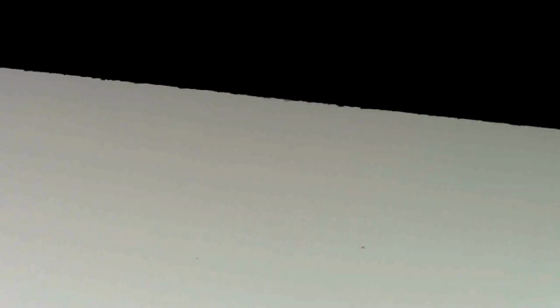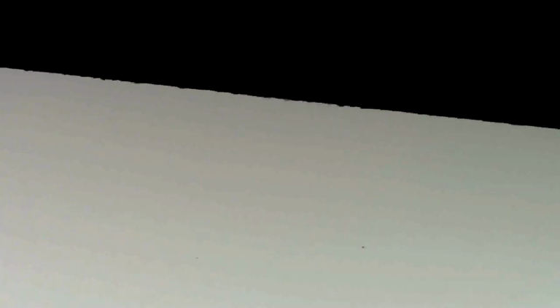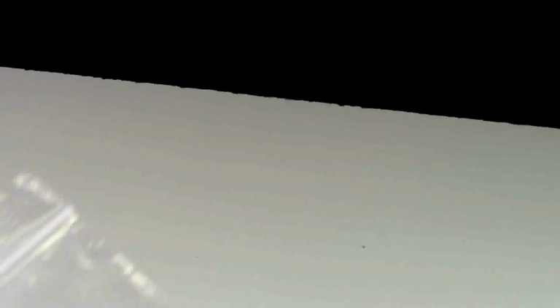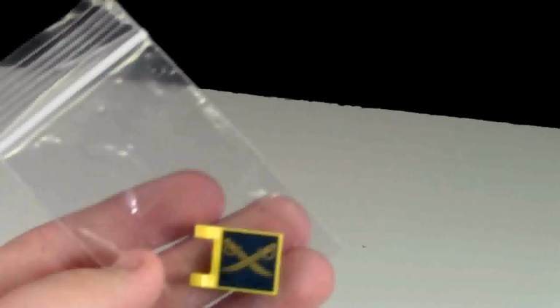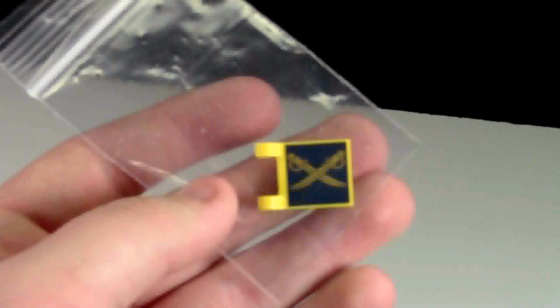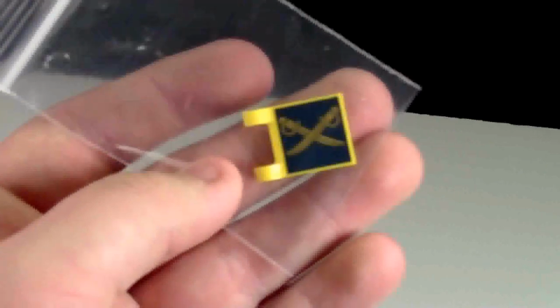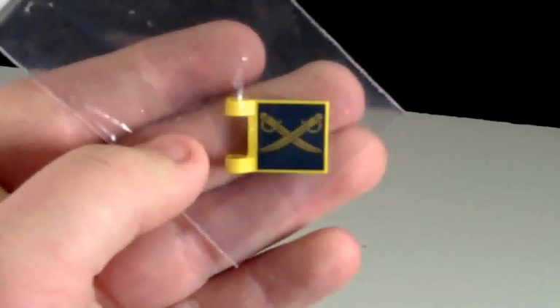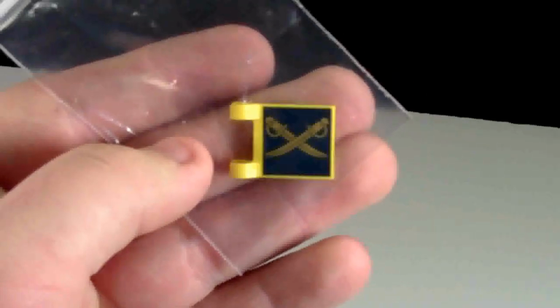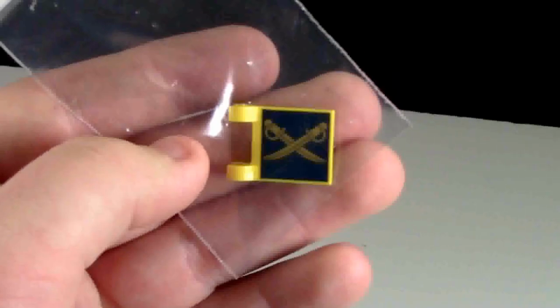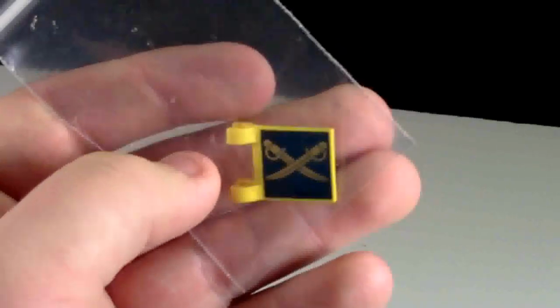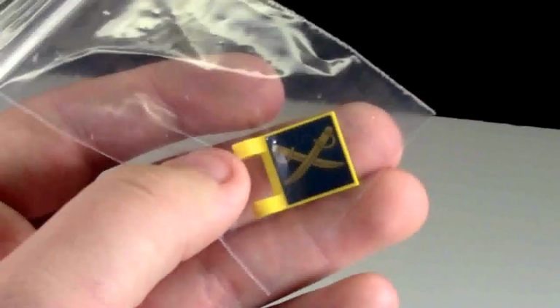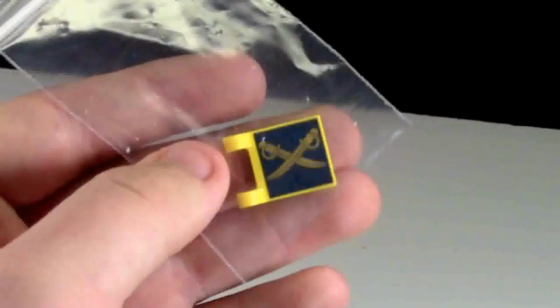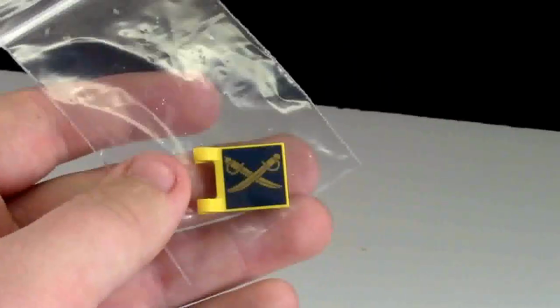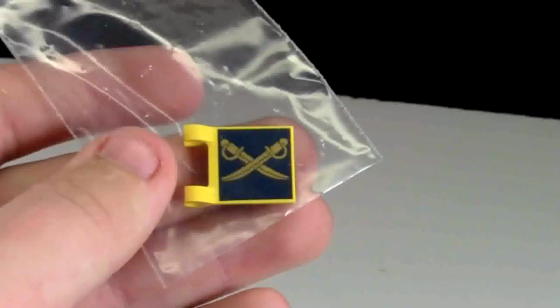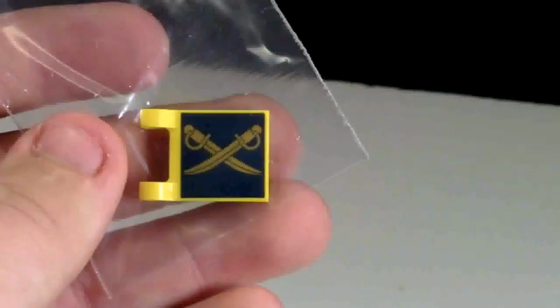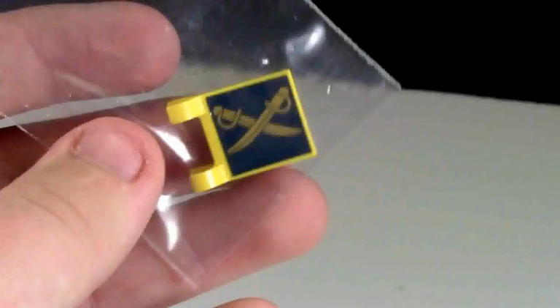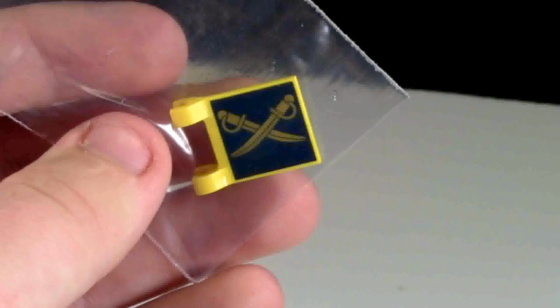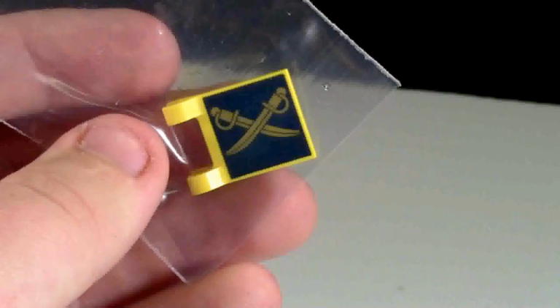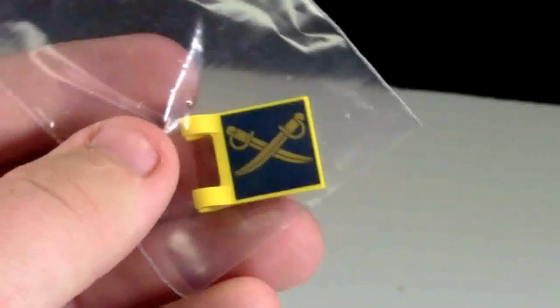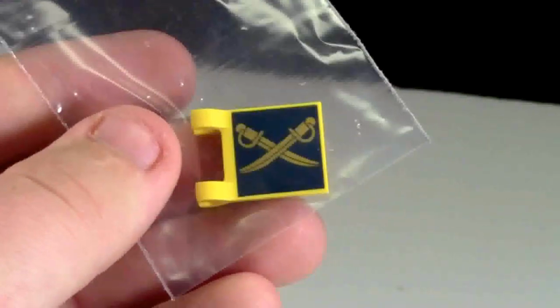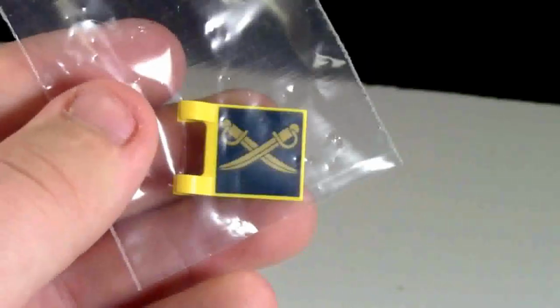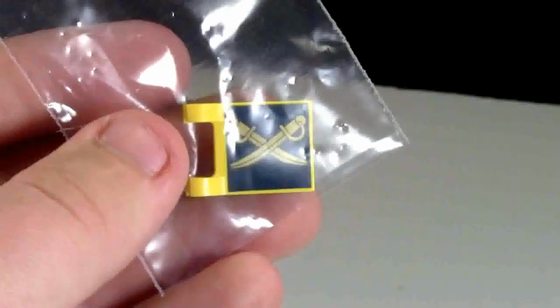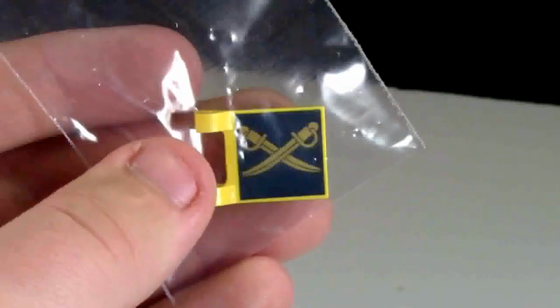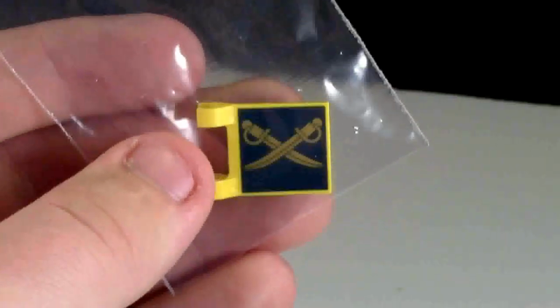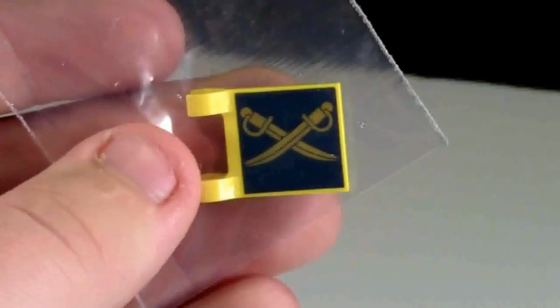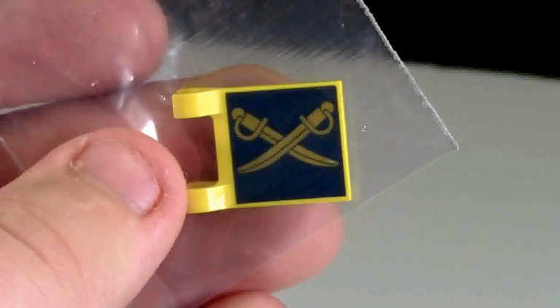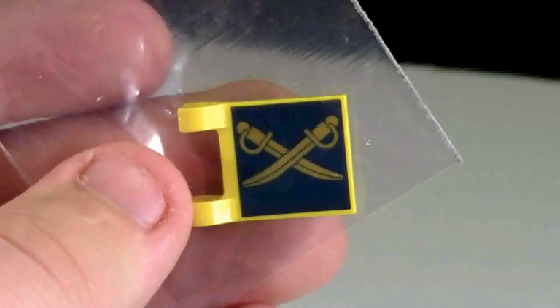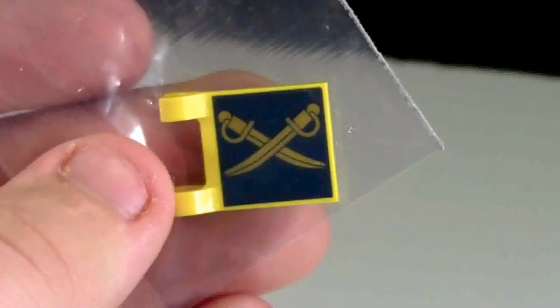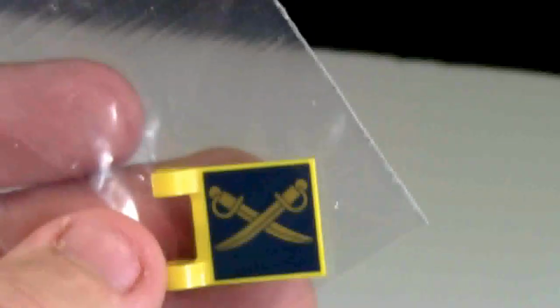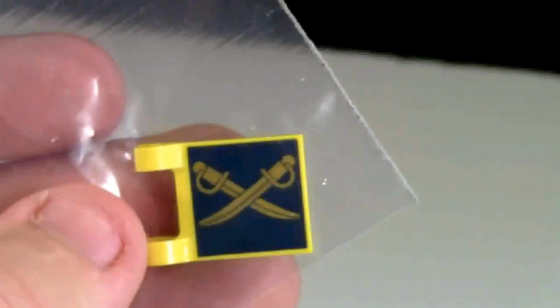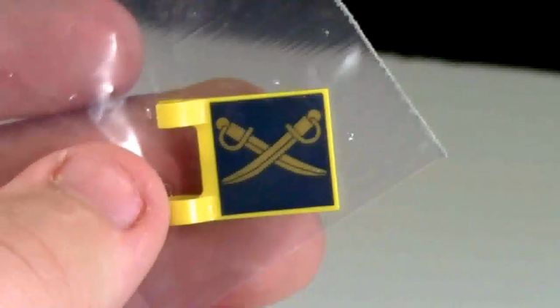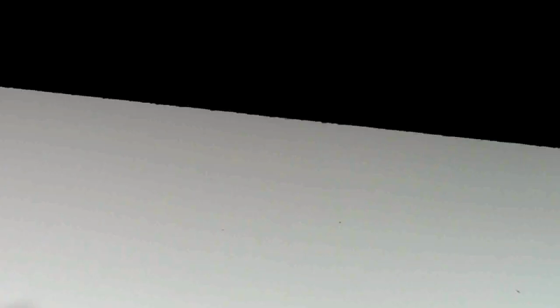And finally the last part I got was this really cool pirate flag. It is printed and it's just really cool. I've never seen this piece before and I really like it.